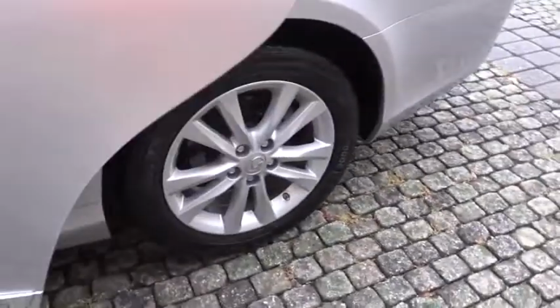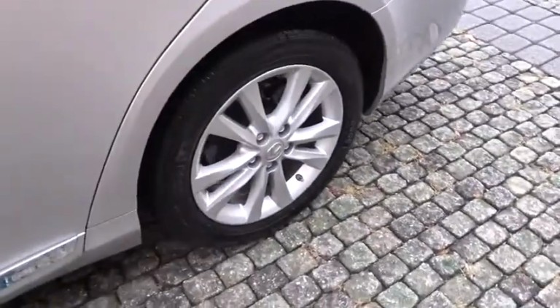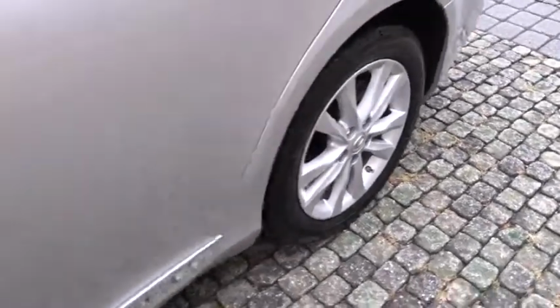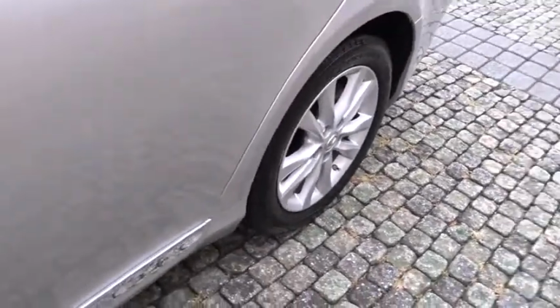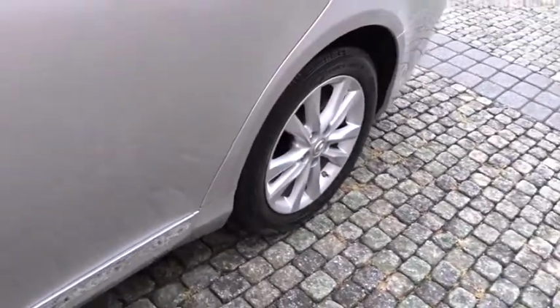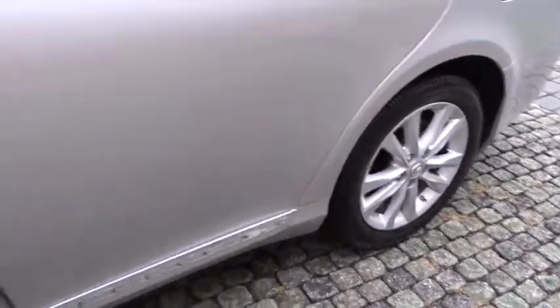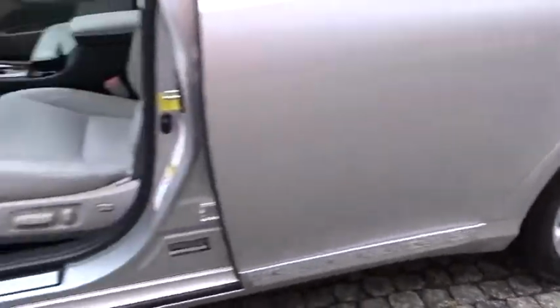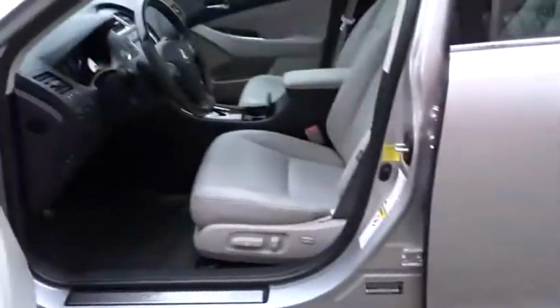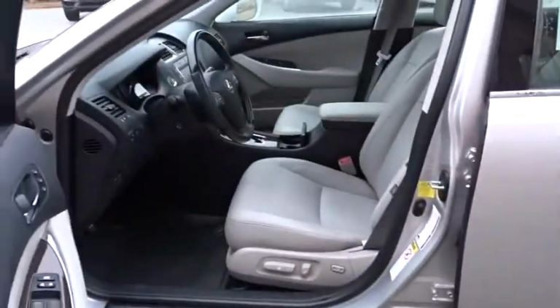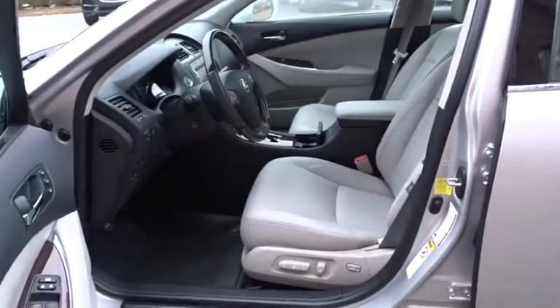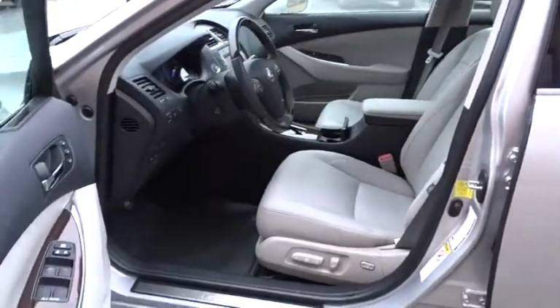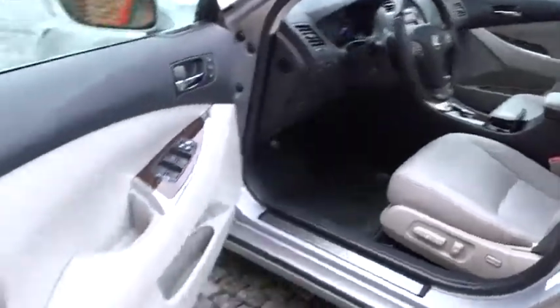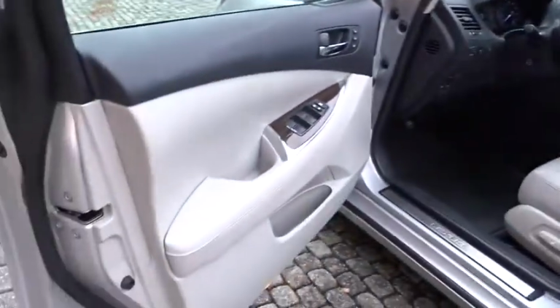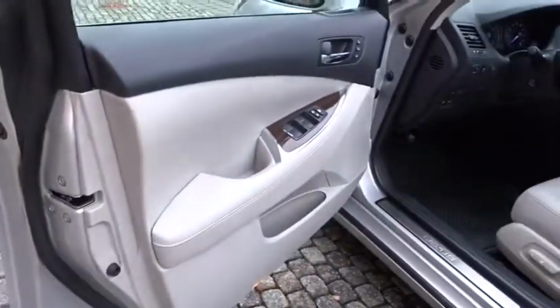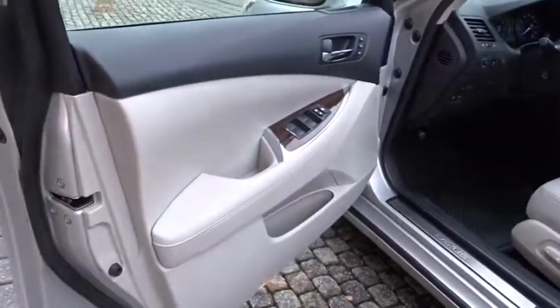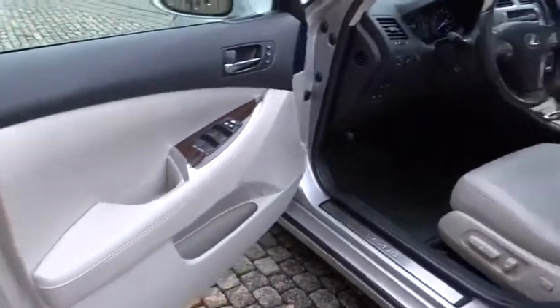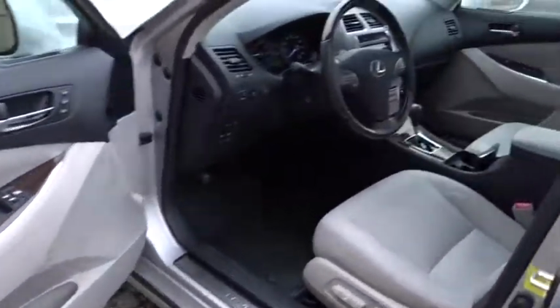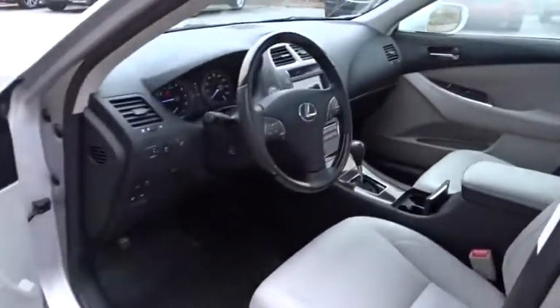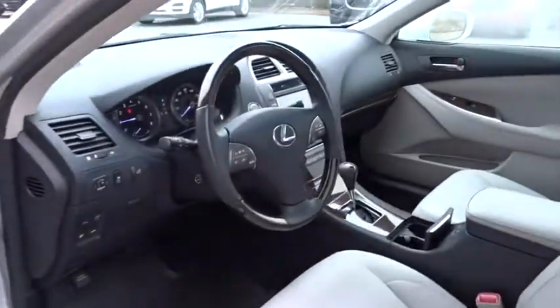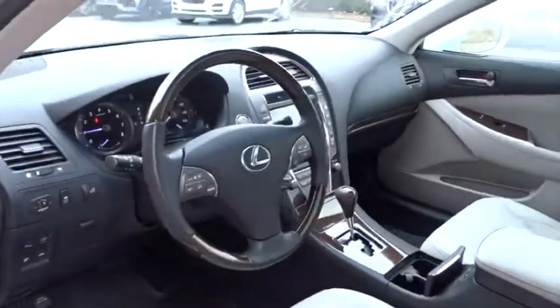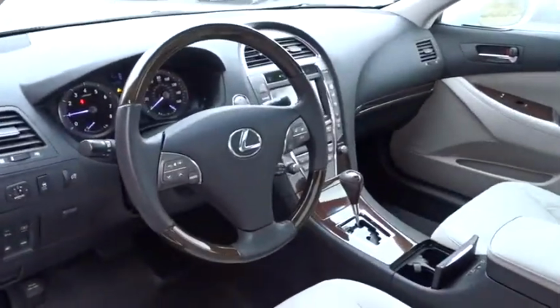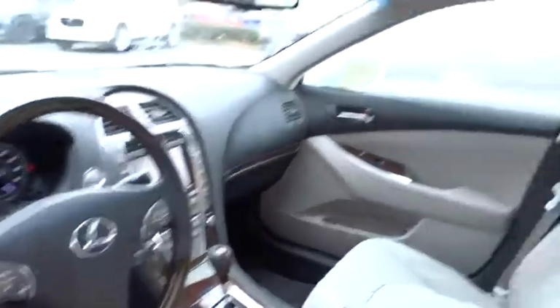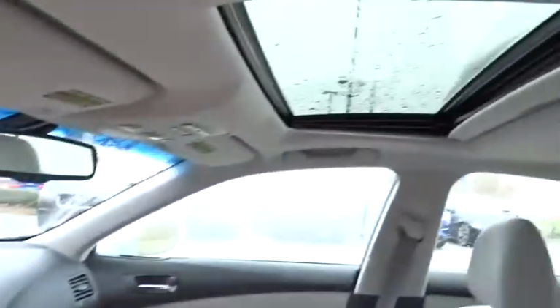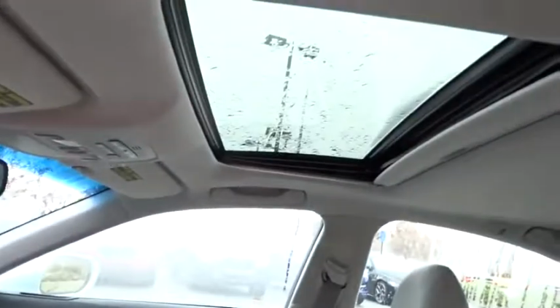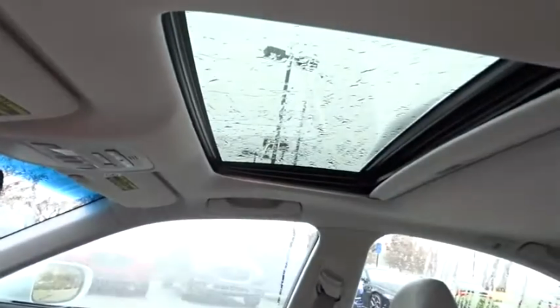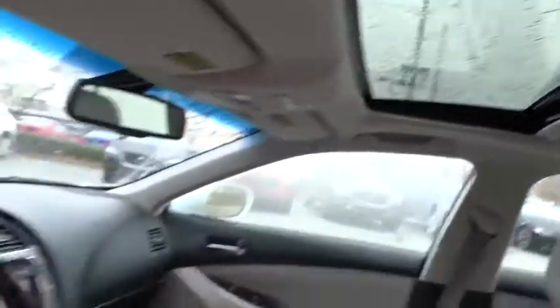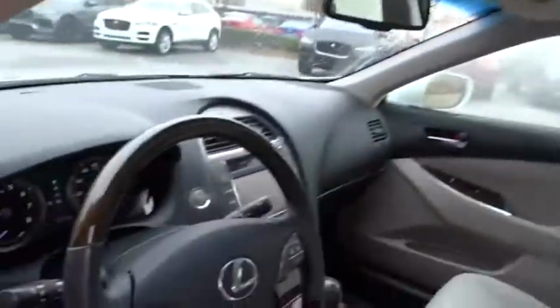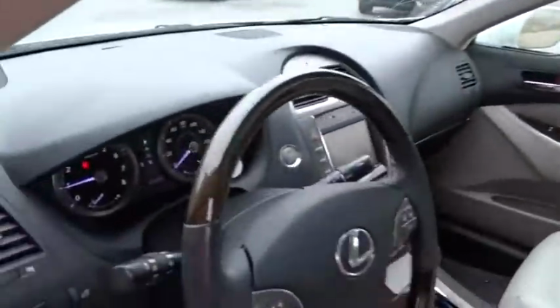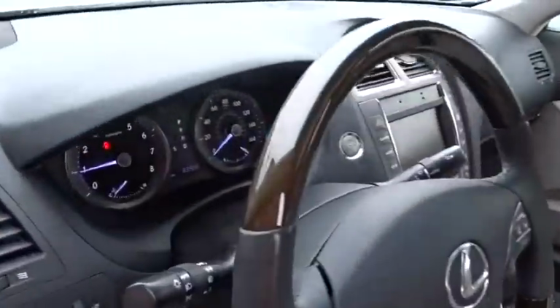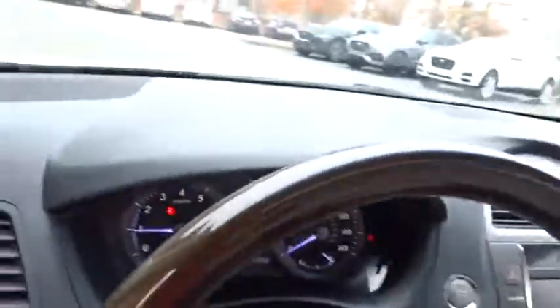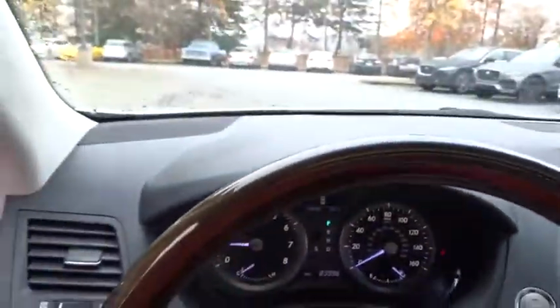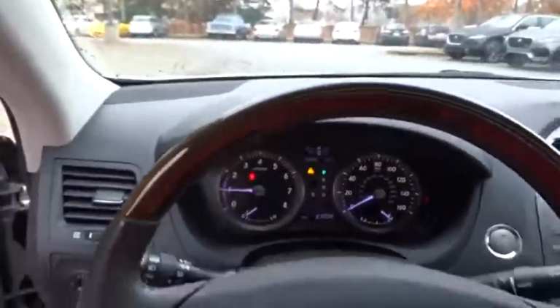Here are some of this vehicle's great options: stability control, keyless entry, anti-lock braking system, traction control, steering wheel audio controls, power passenger seat, CD changer.